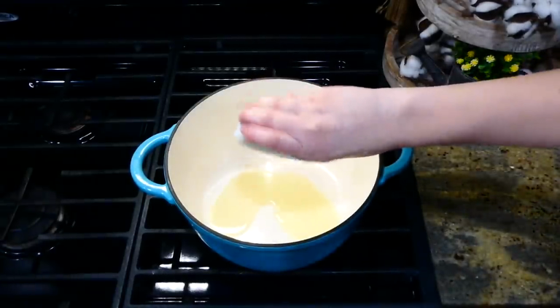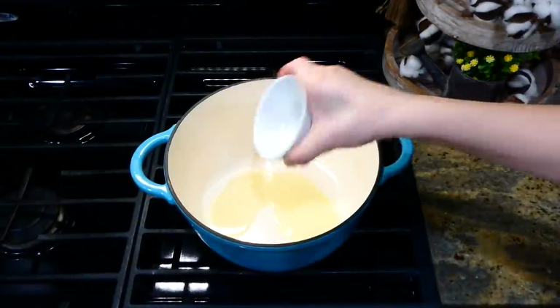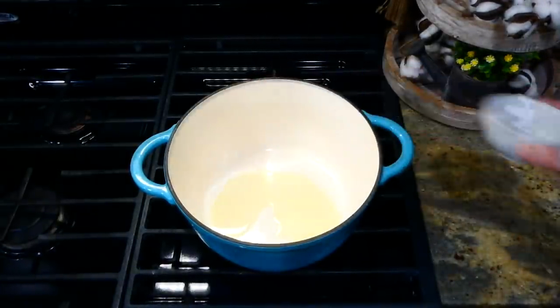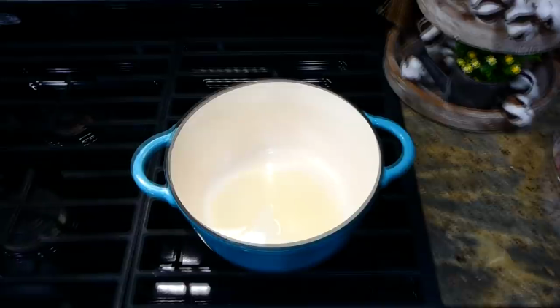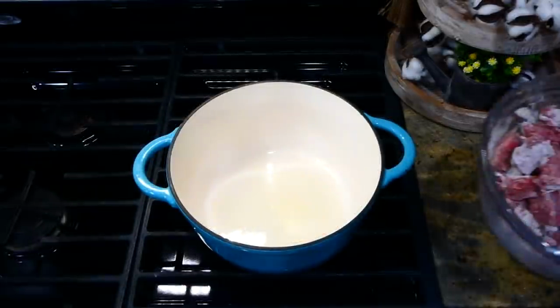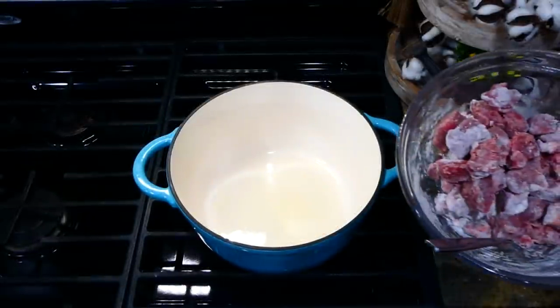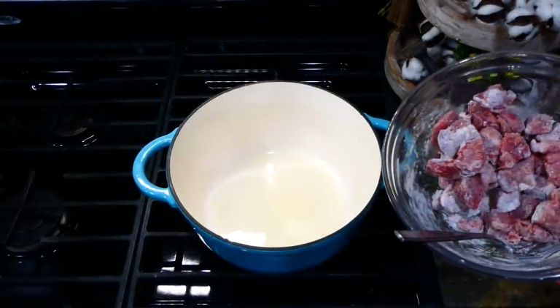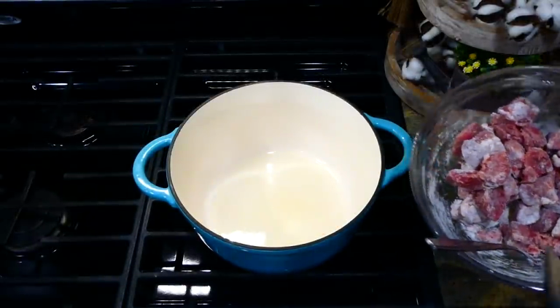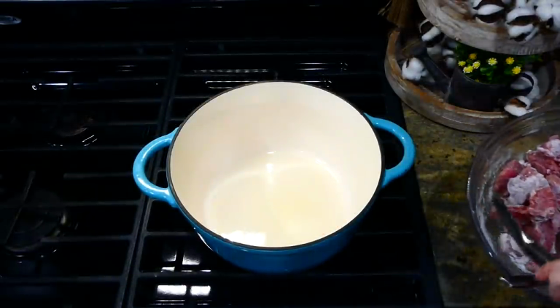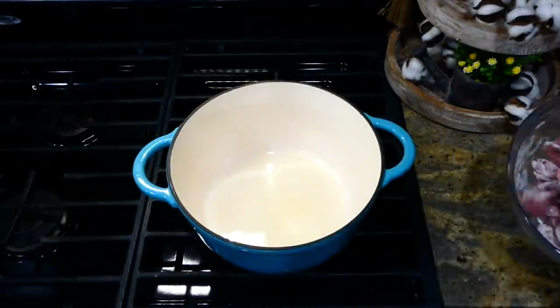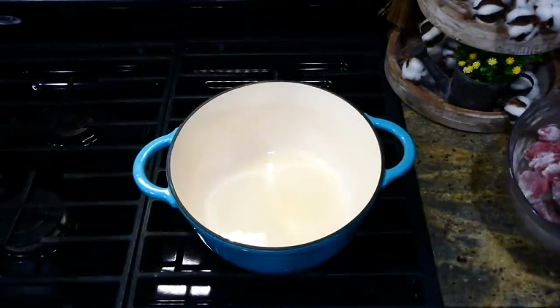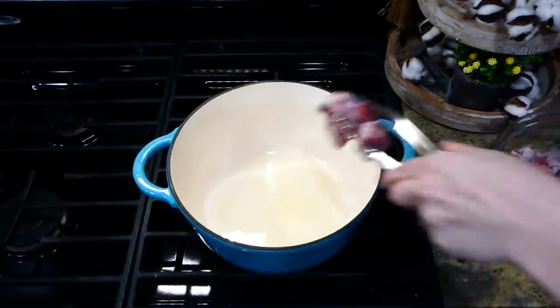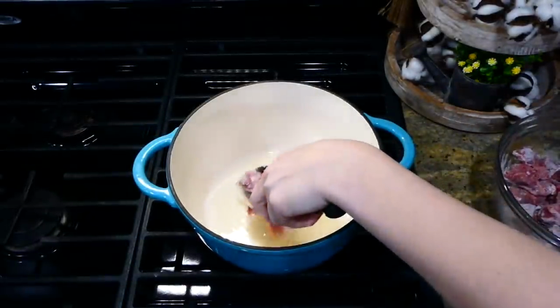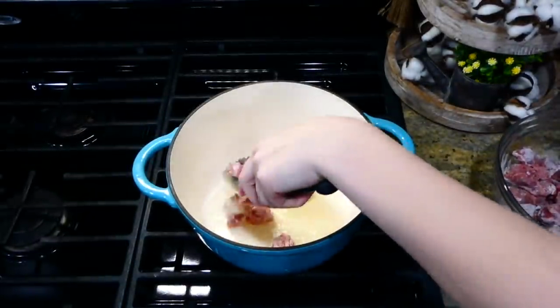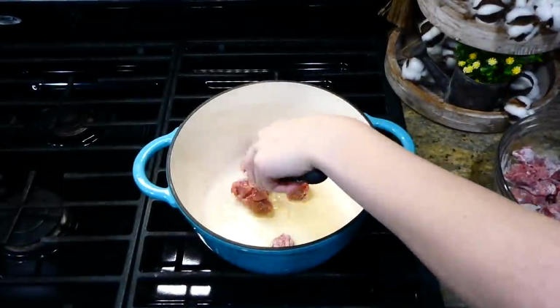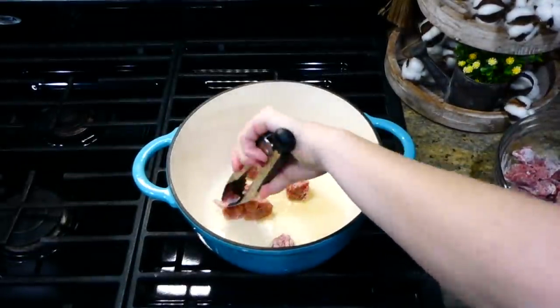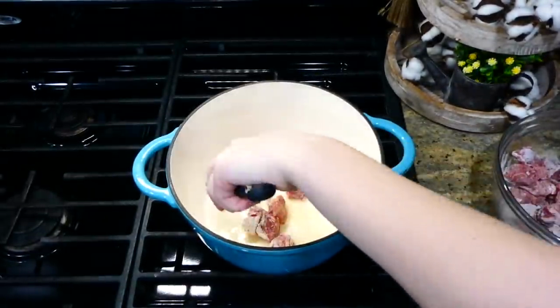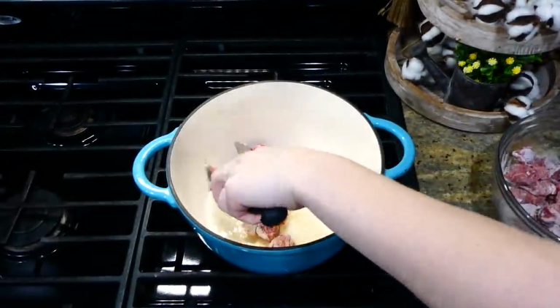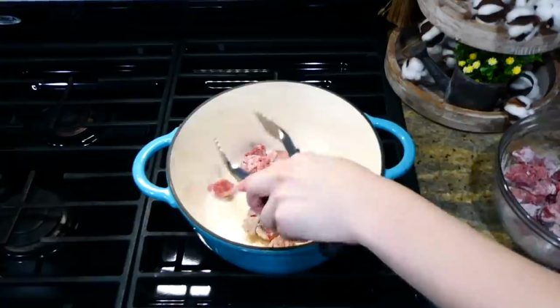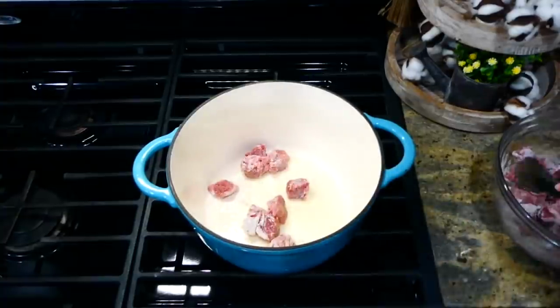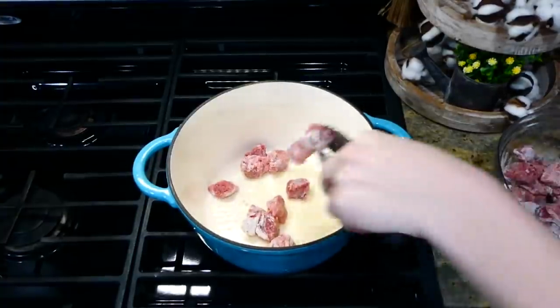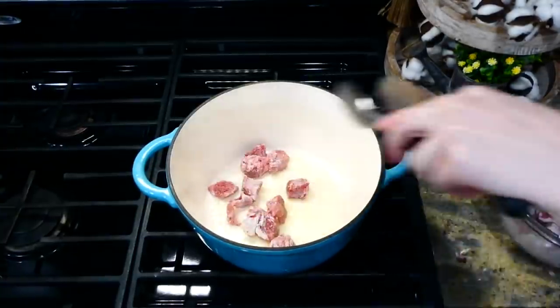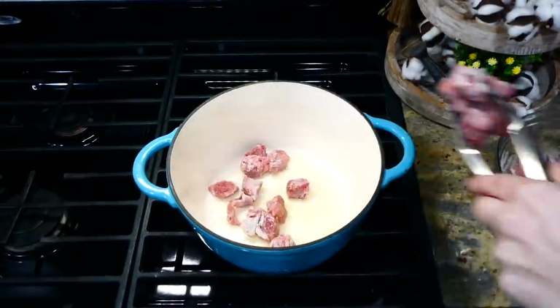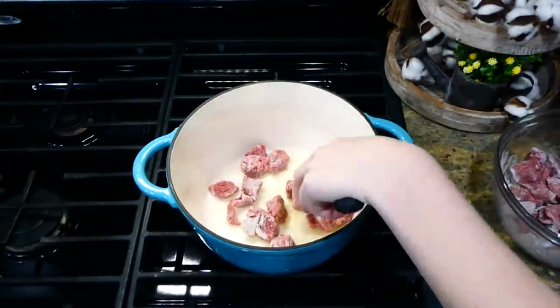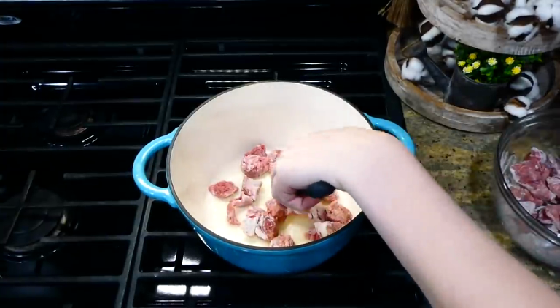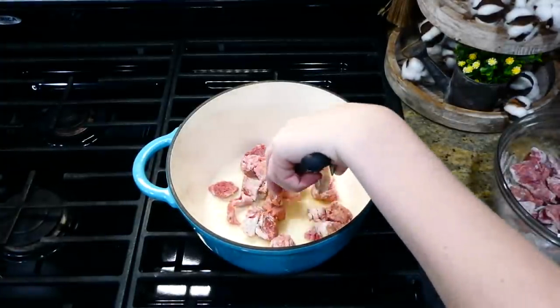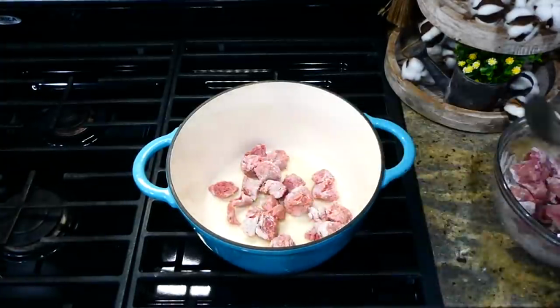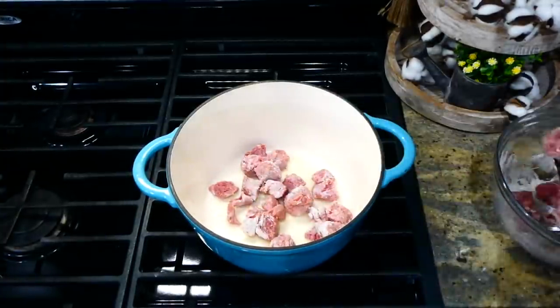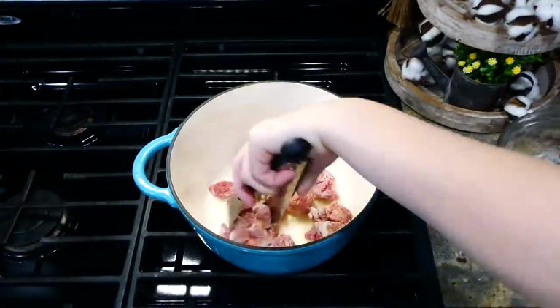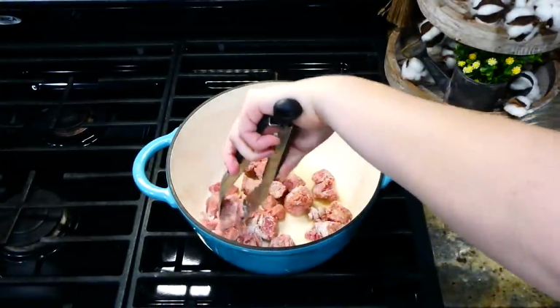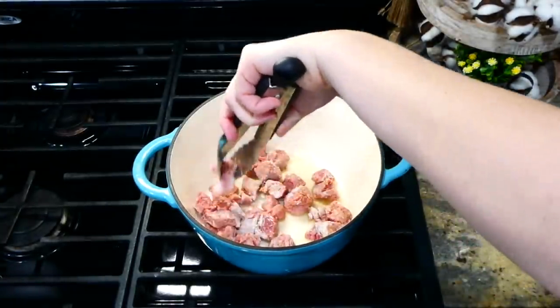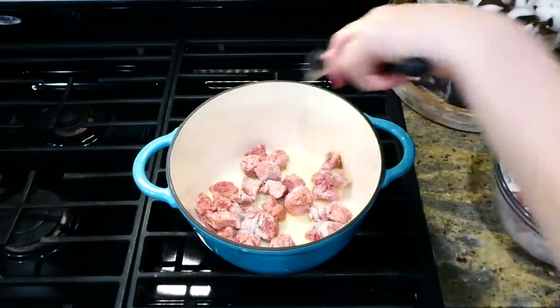Now I'm adding about two tablespoons of olive oil to my Dutch oven. Once the oil is nice and hot, add the beef stew meat in and sear it on both sides — it should only take a few minutes.